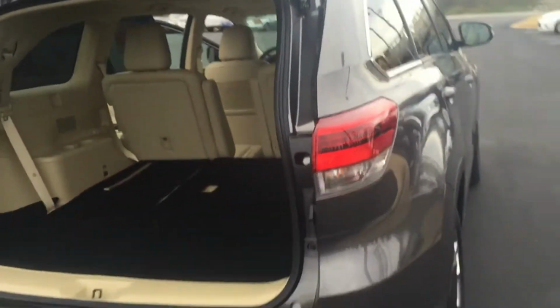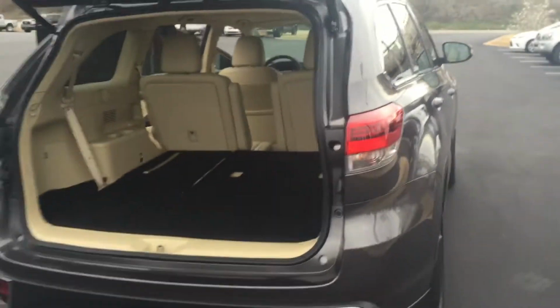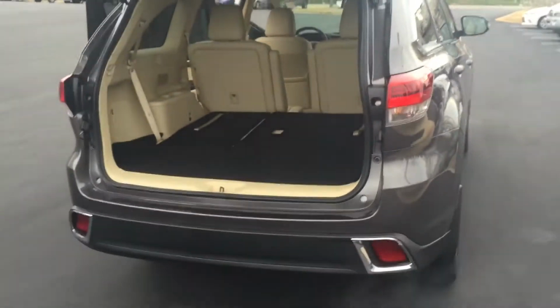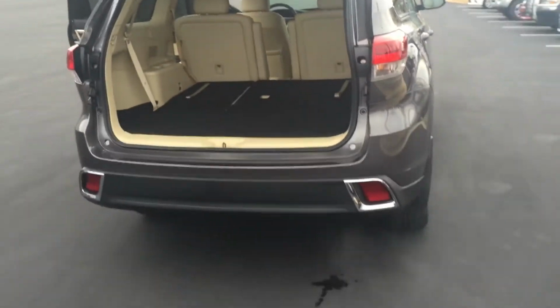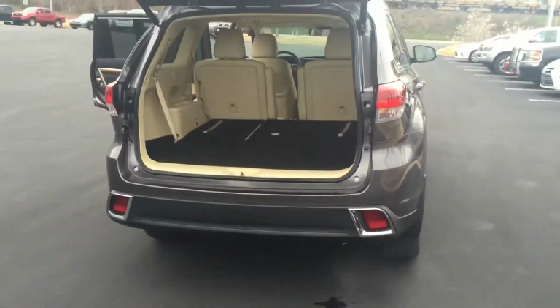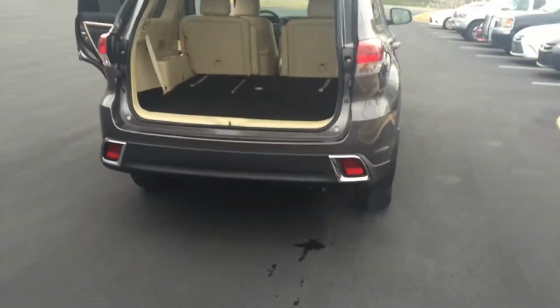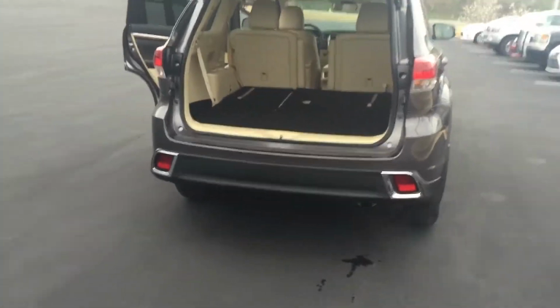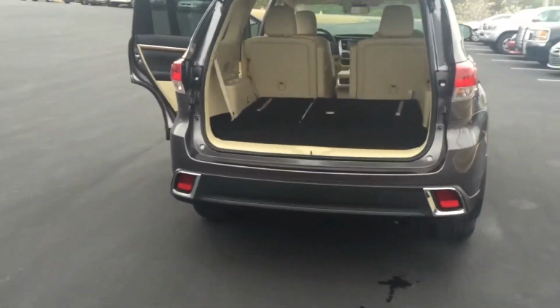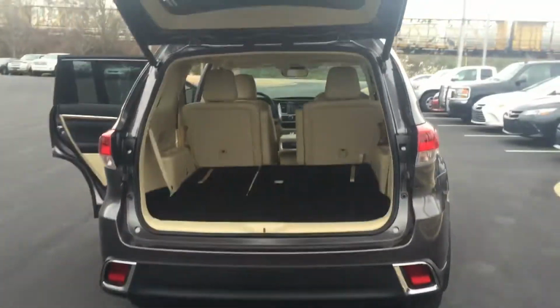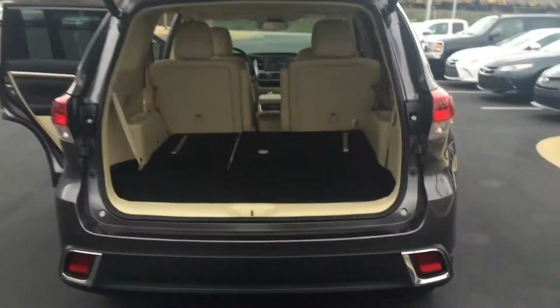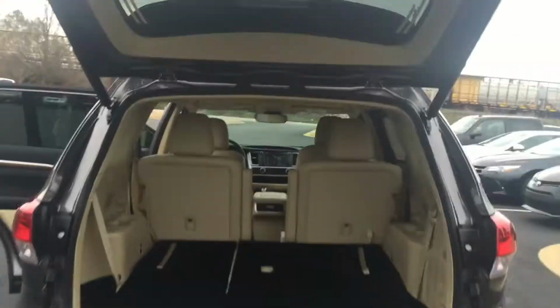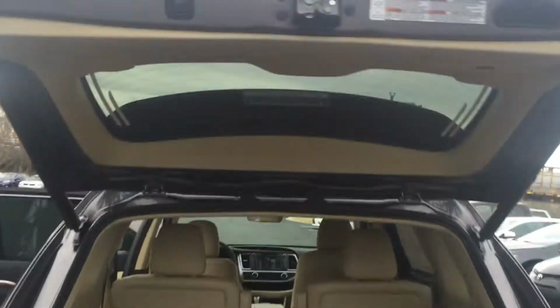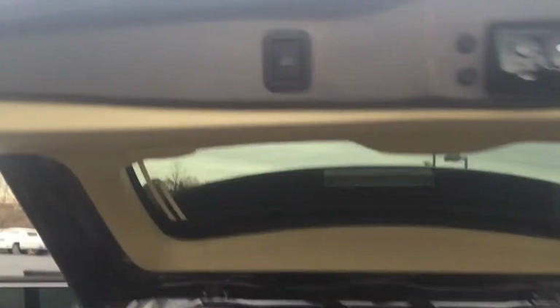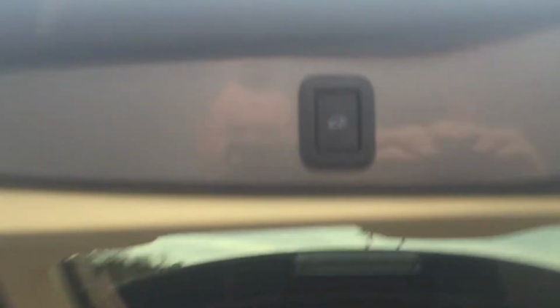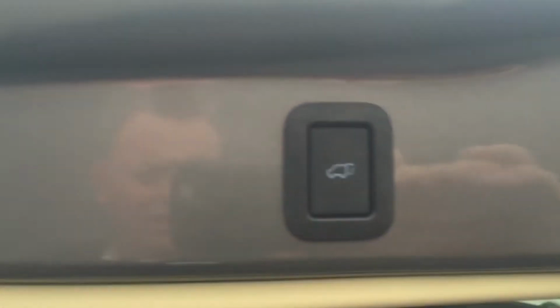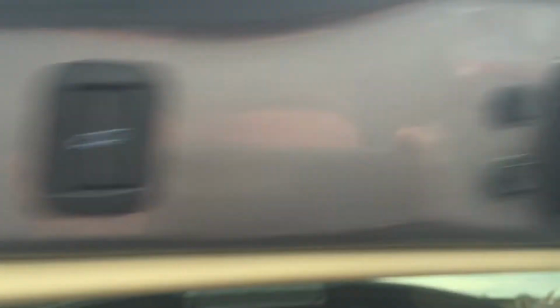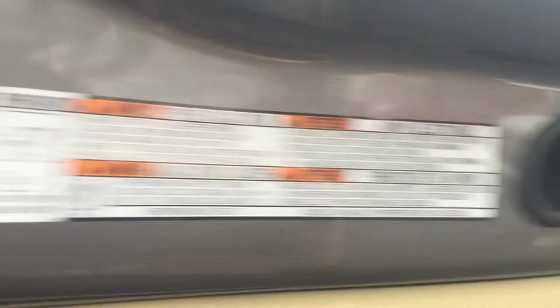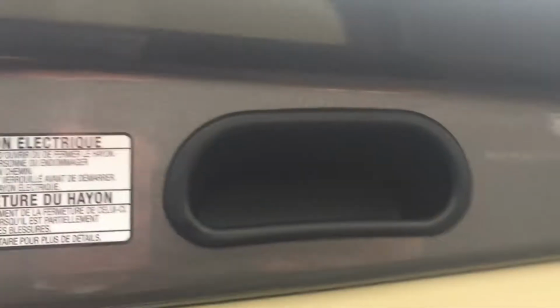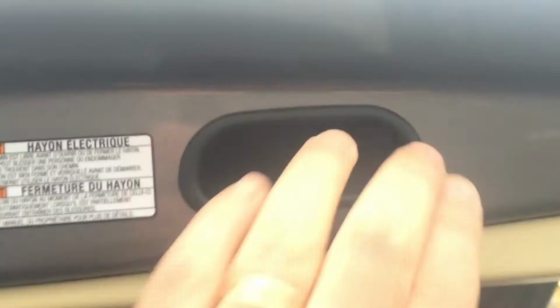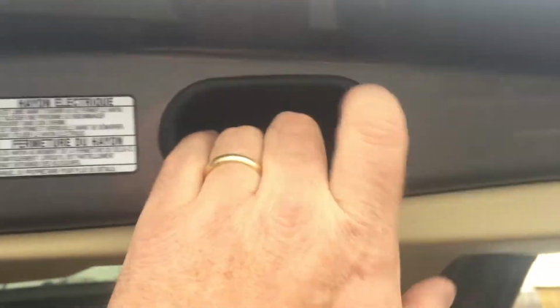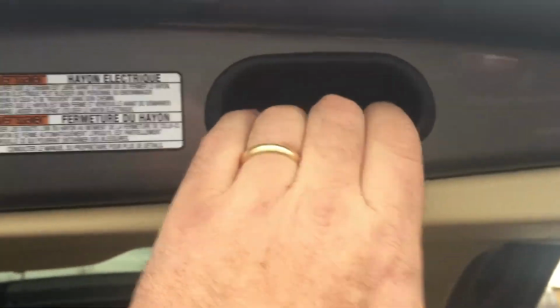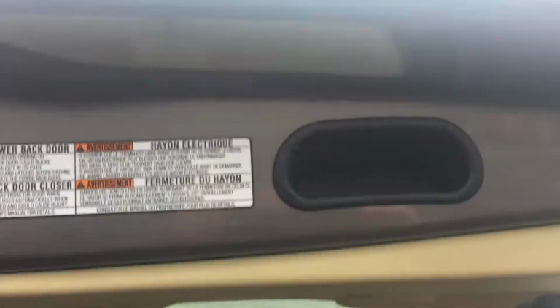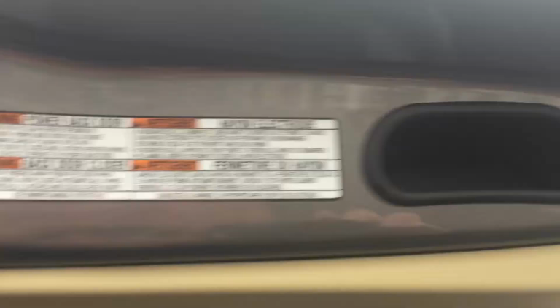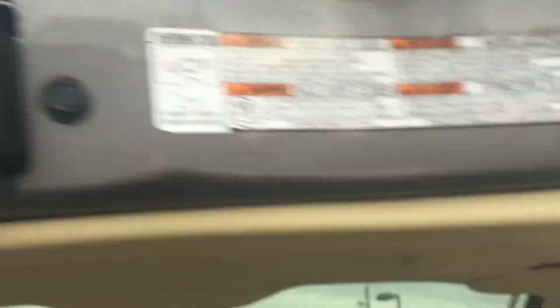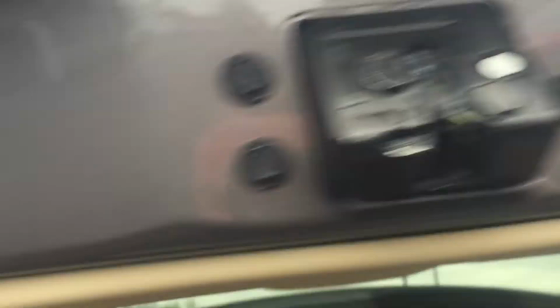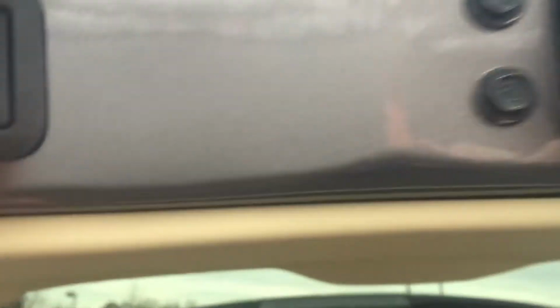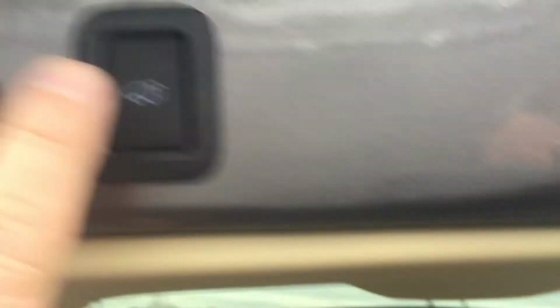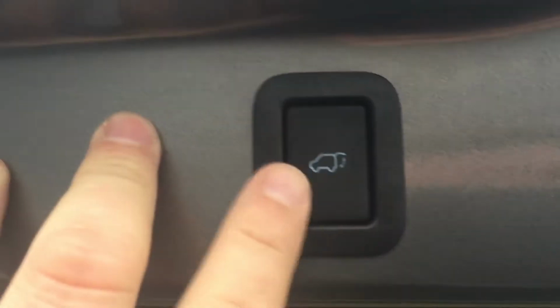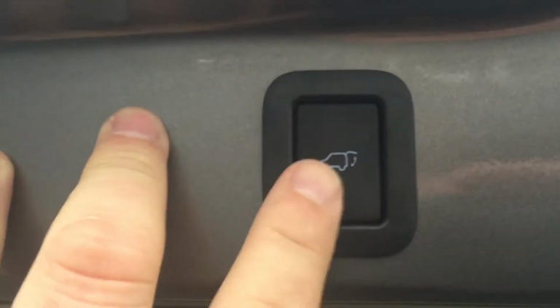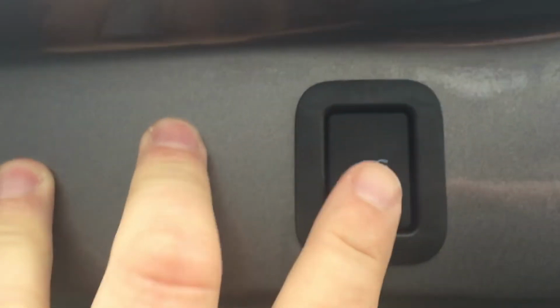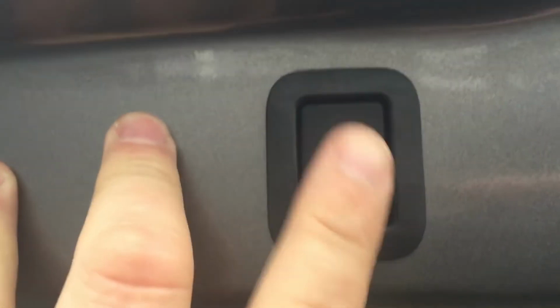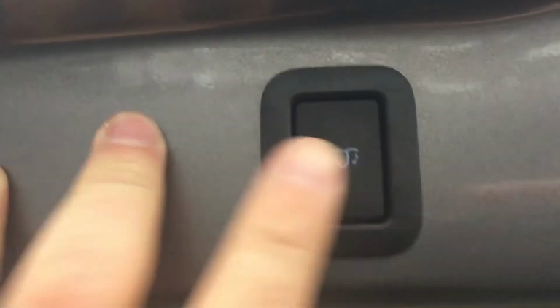At the back of the vehicle you've got a power liftgate. The controls are here, handles for your grip, a button to let the door down, and your power button here.